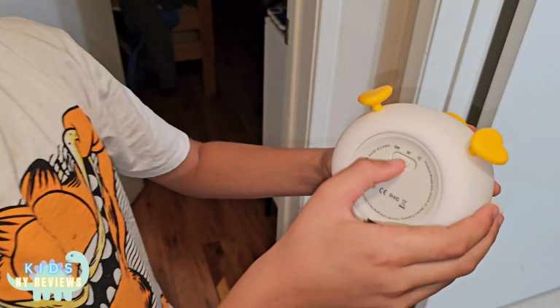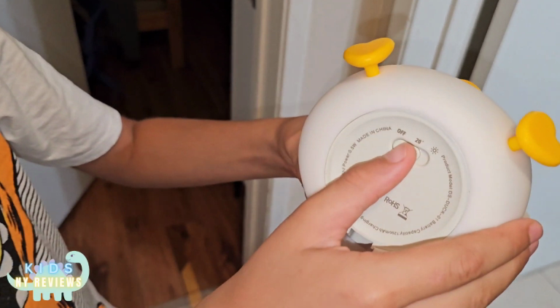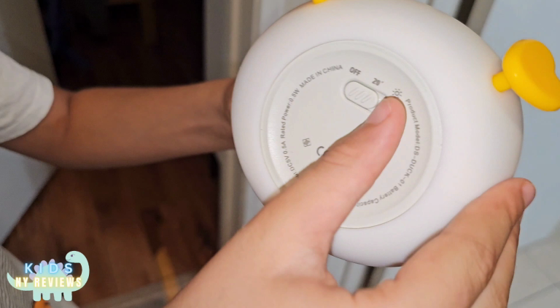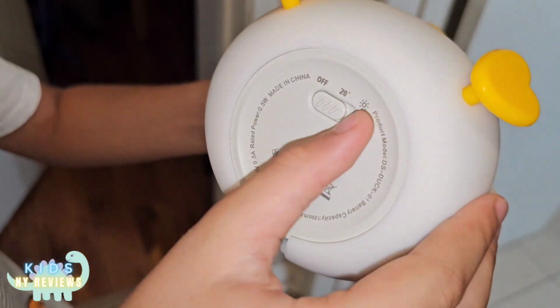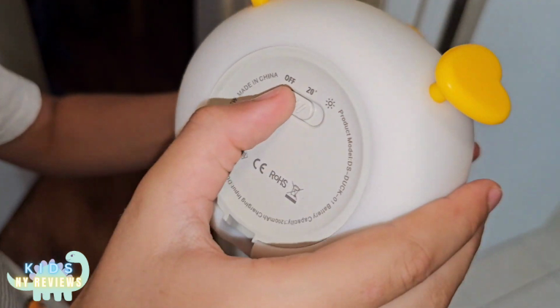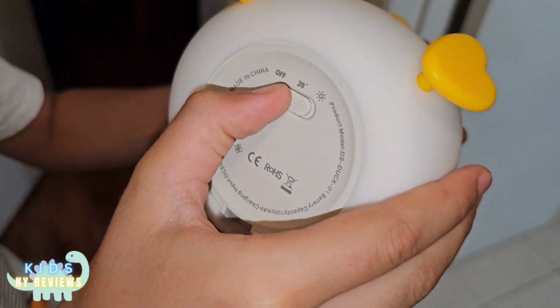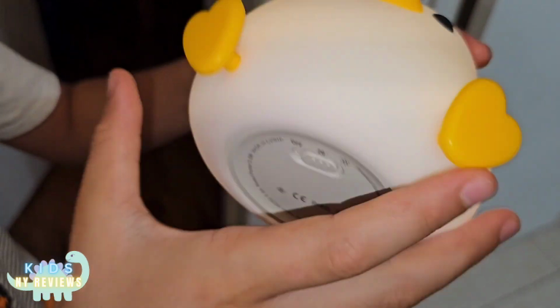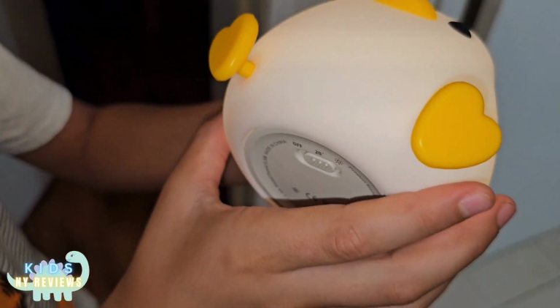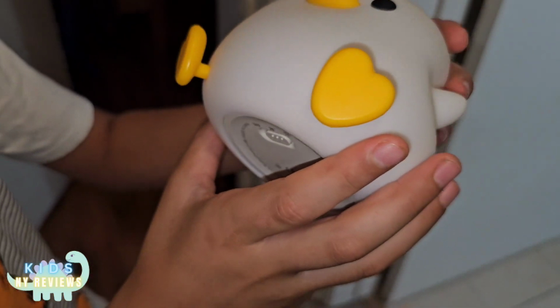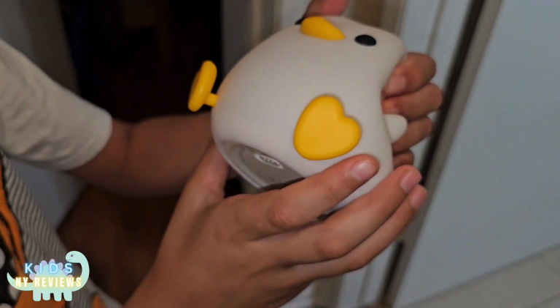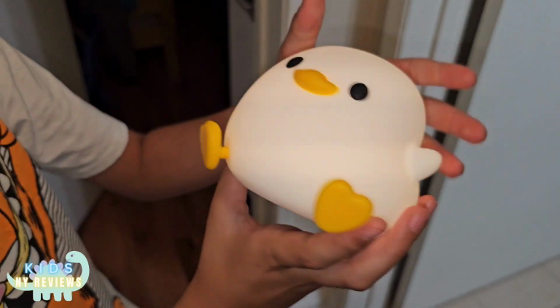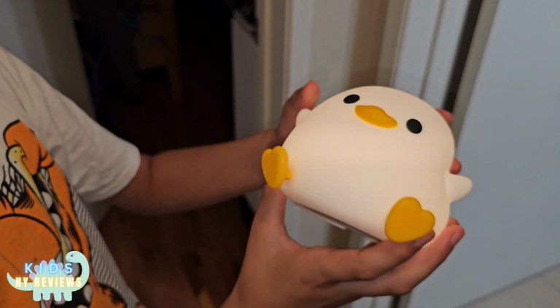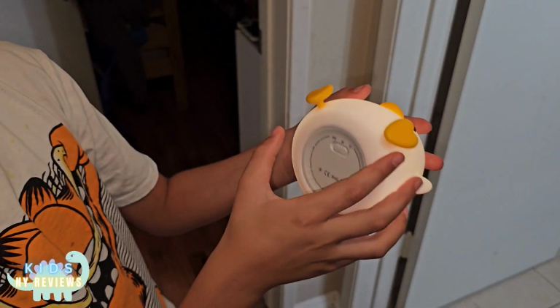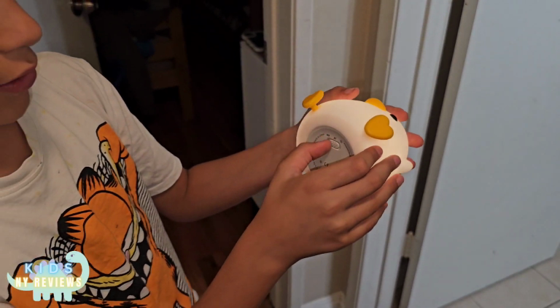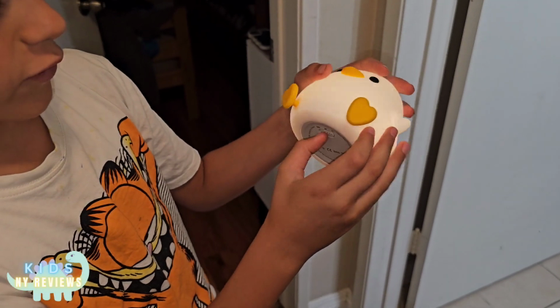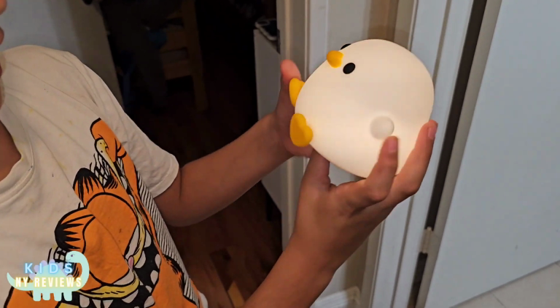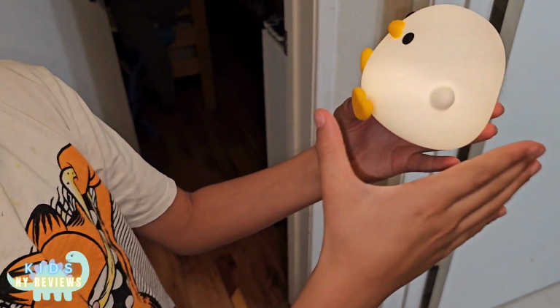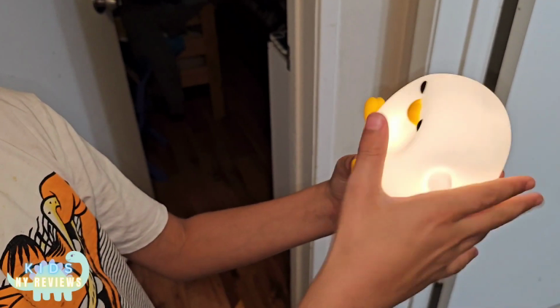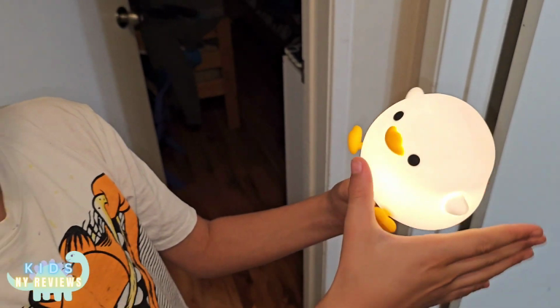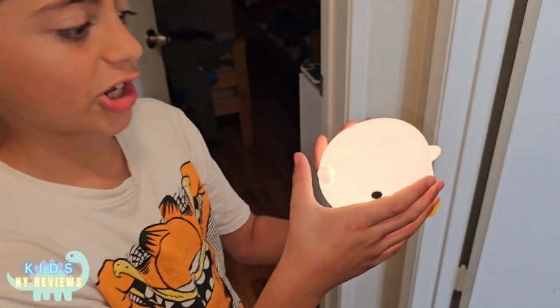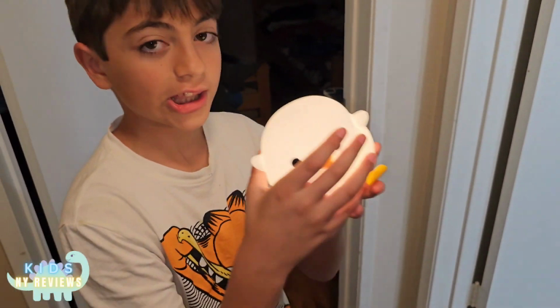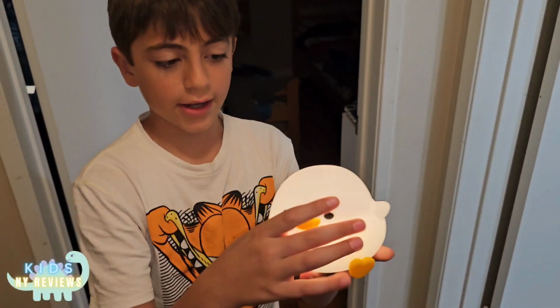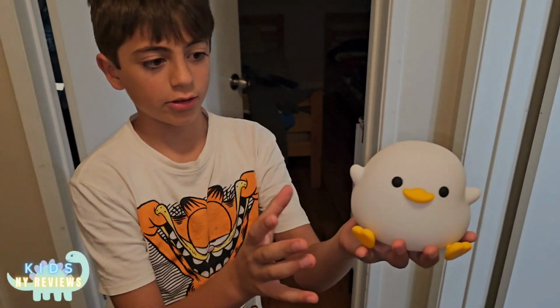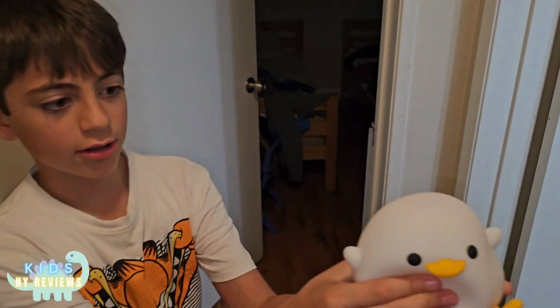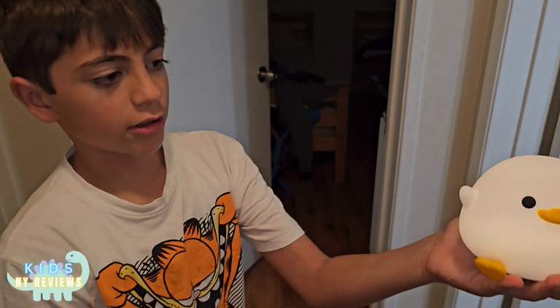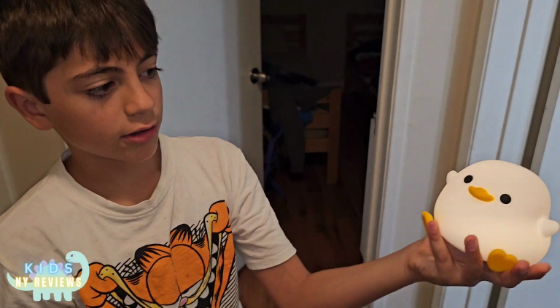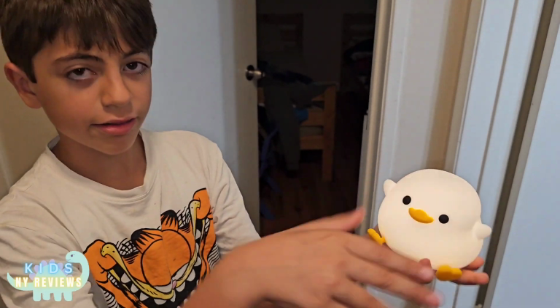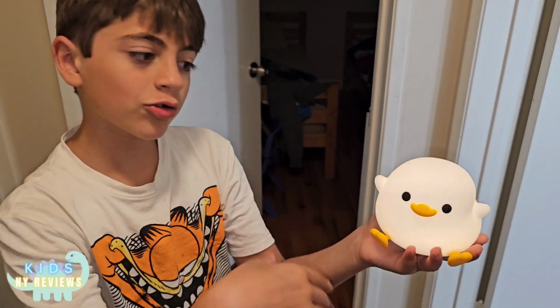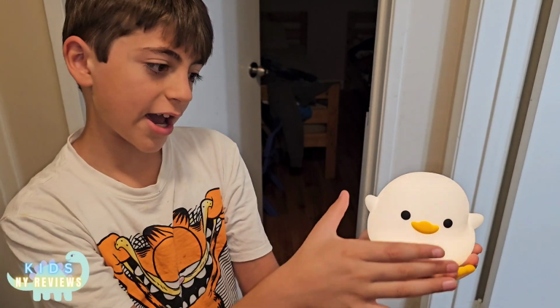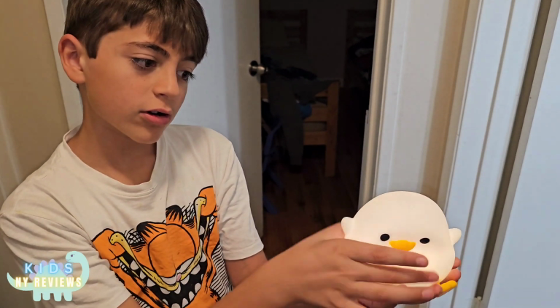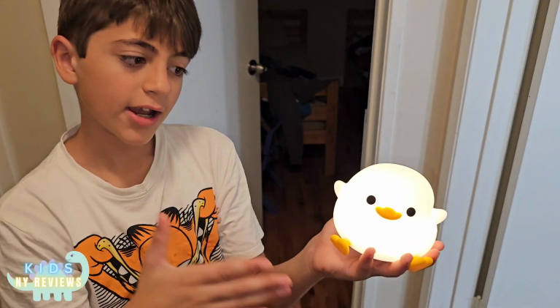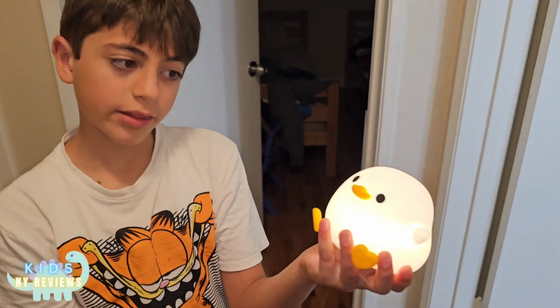It comes with these features. If you don't want it too light, you can do that. If you want it light, you can squeeze it to change the light settings. It's not too light now and it's light.